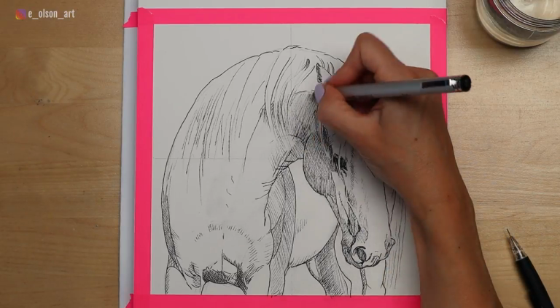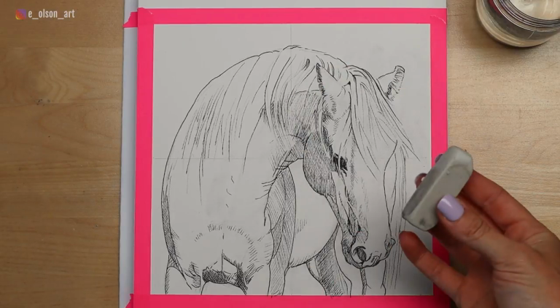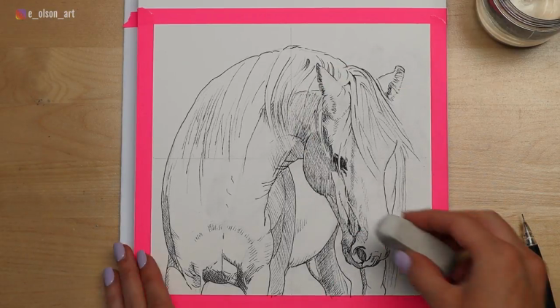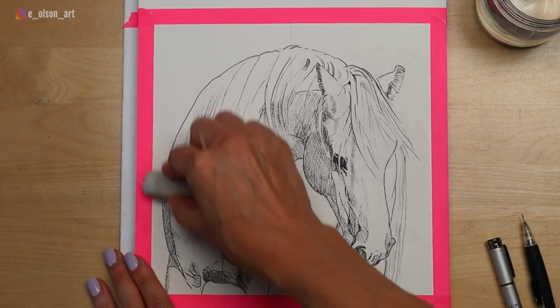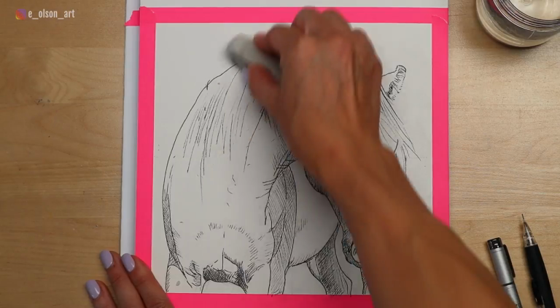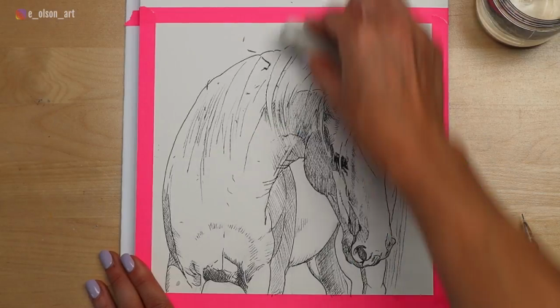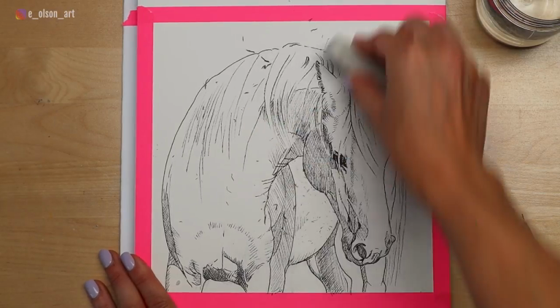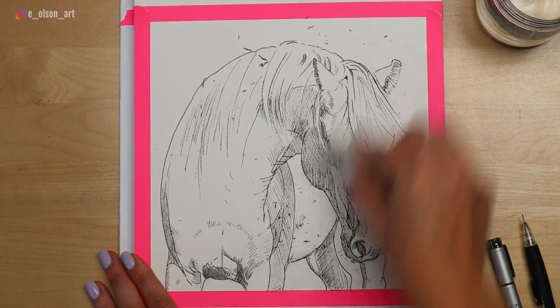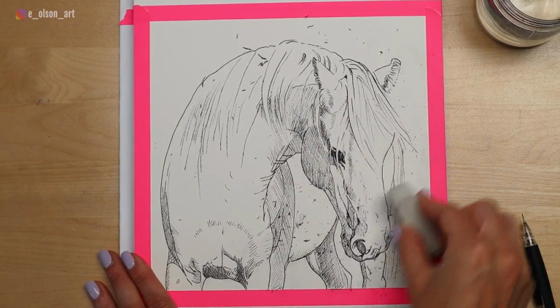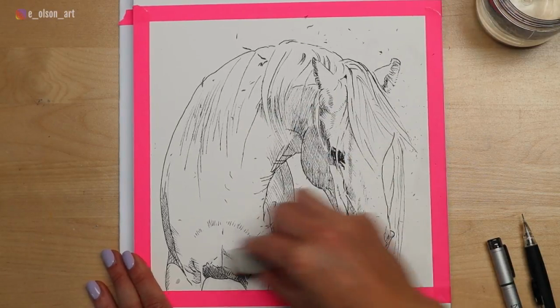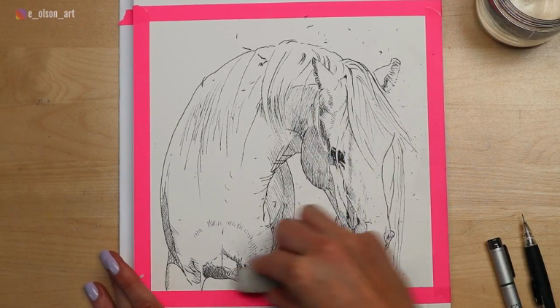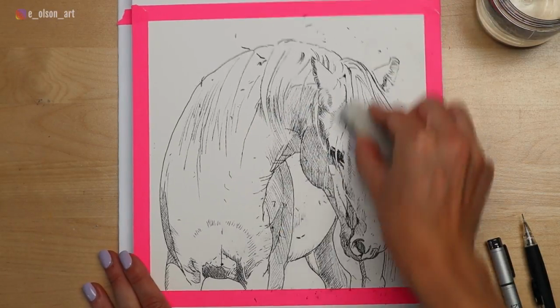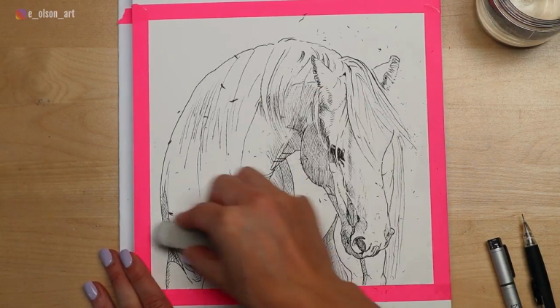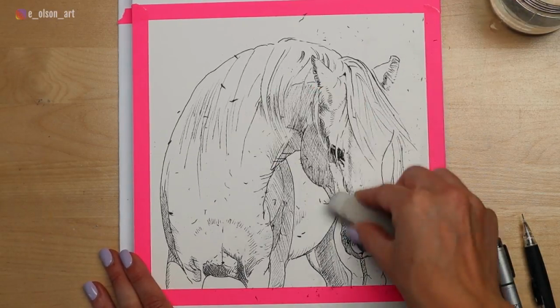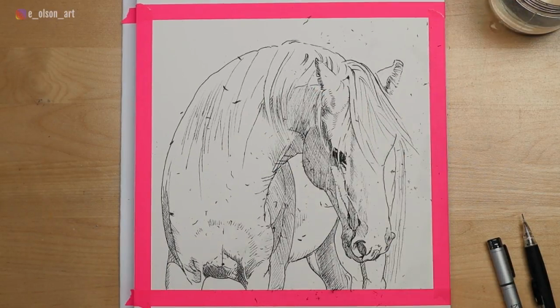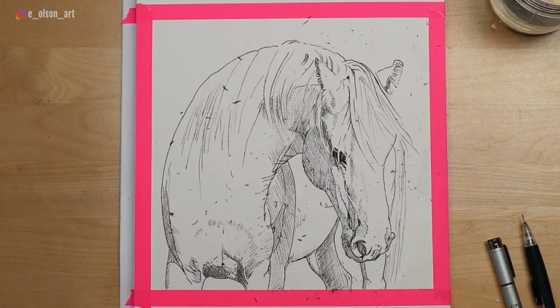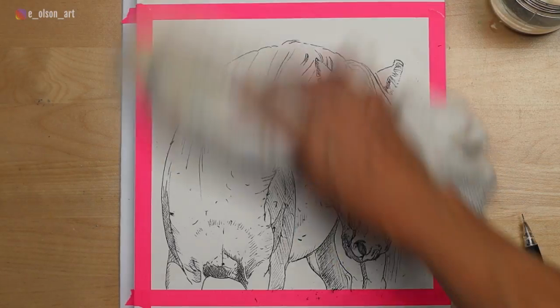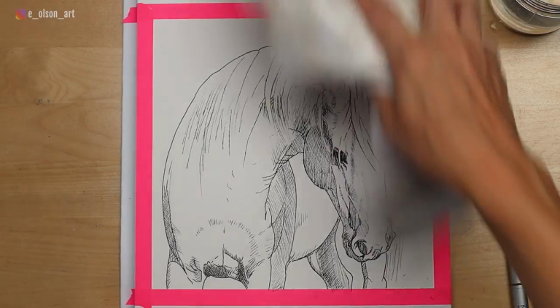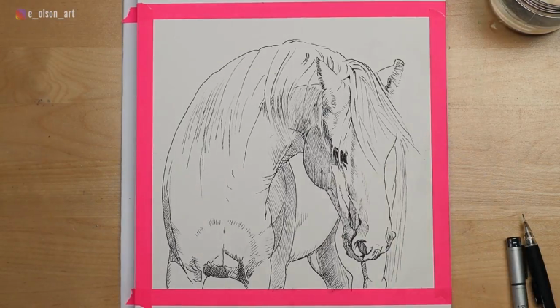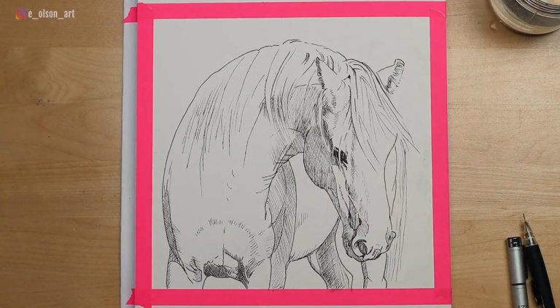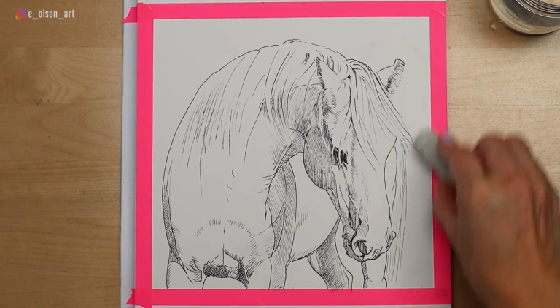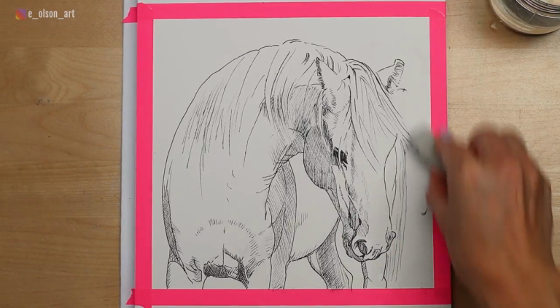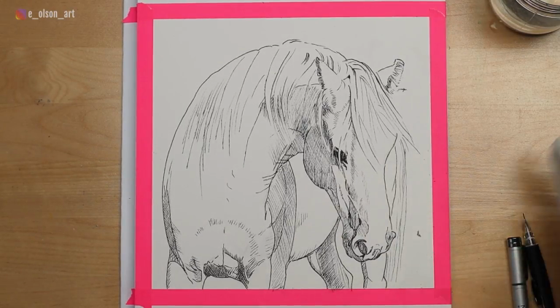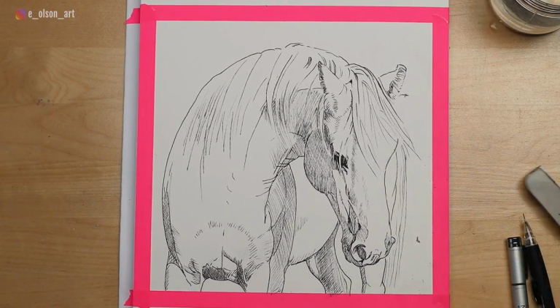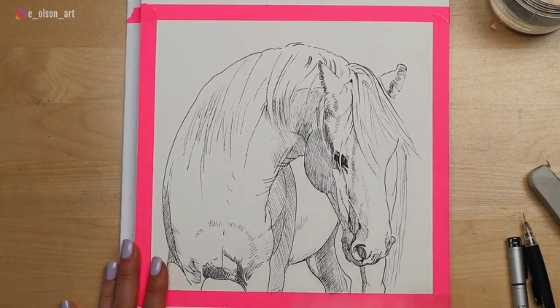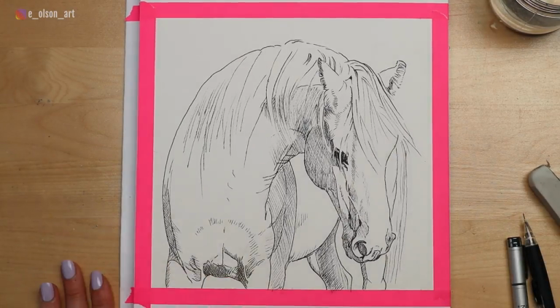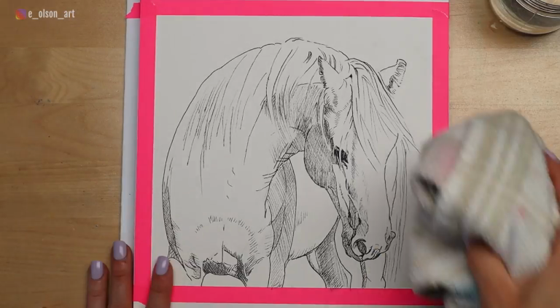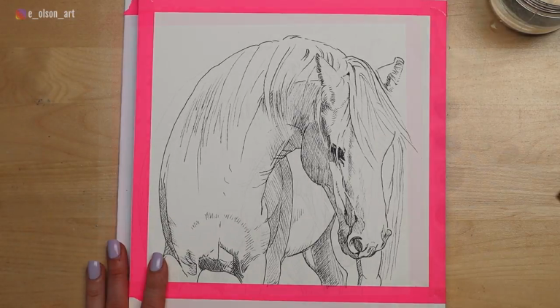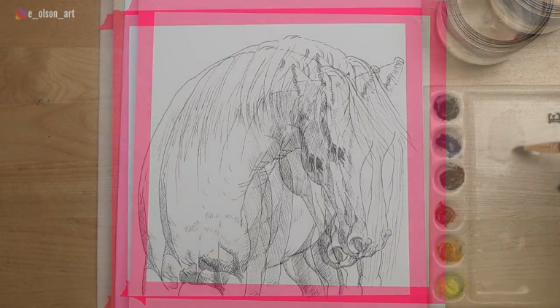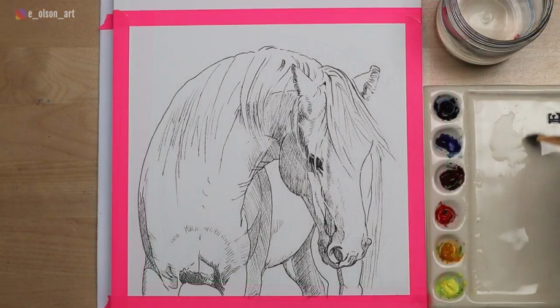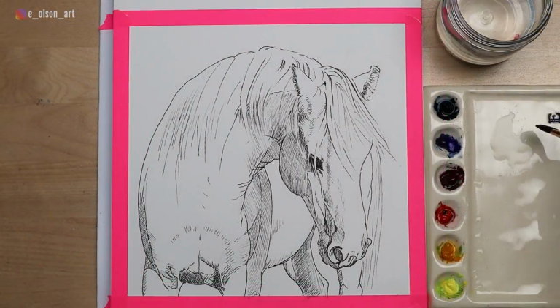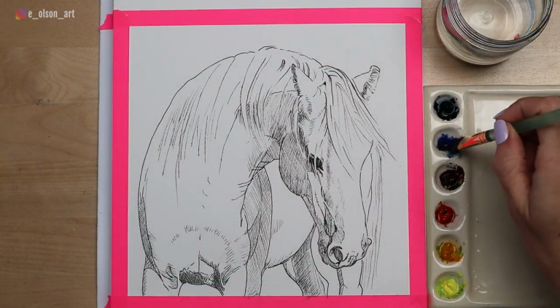Set your pen aside and erase all of your pencil marks. This will also erase any smudges that may have happened when your hand dragged across your drawing. I use a soft towel to remove the bits of eraser on the paper. We're now ready to start the watercolor portion of this.